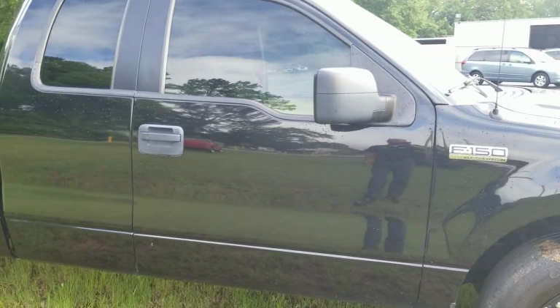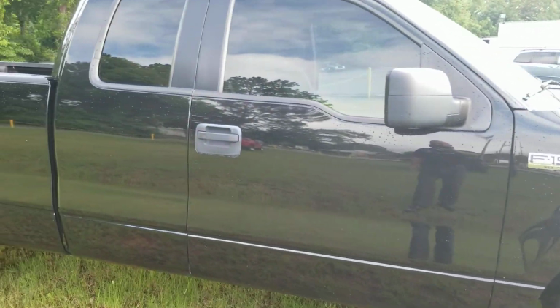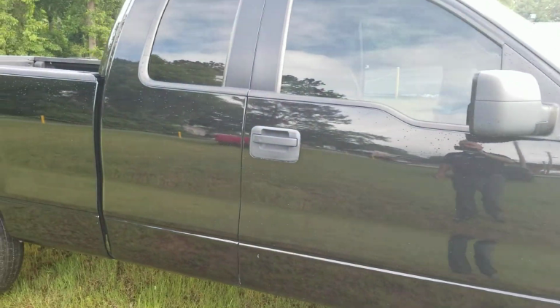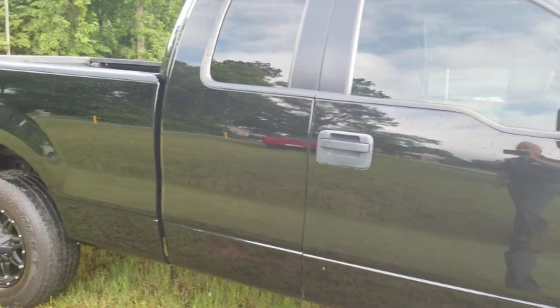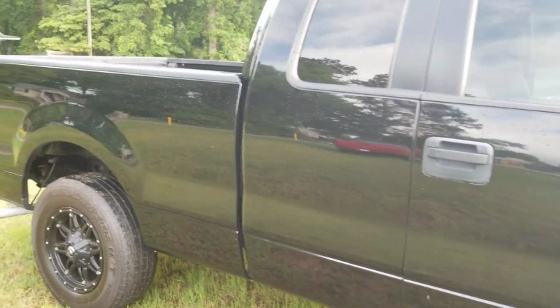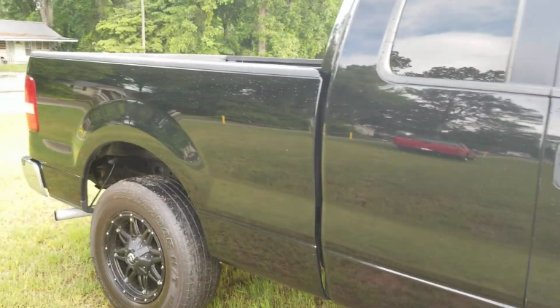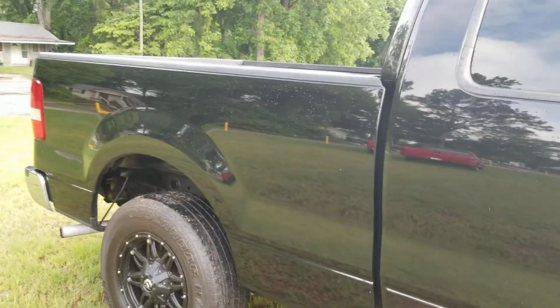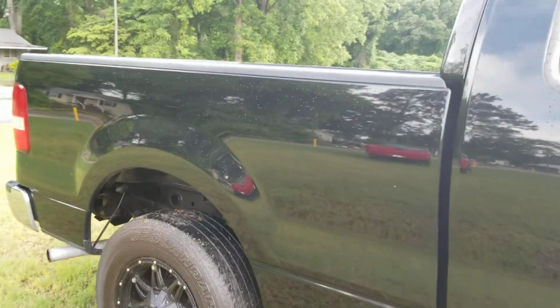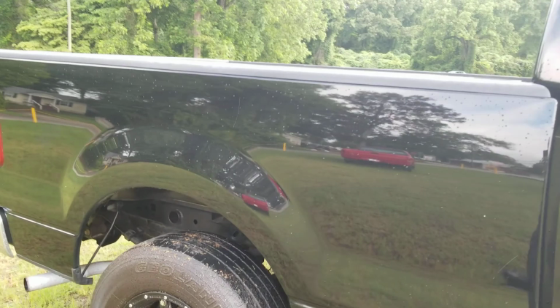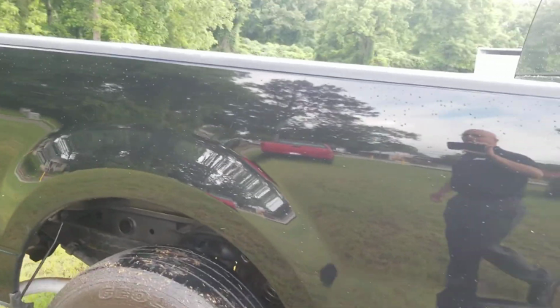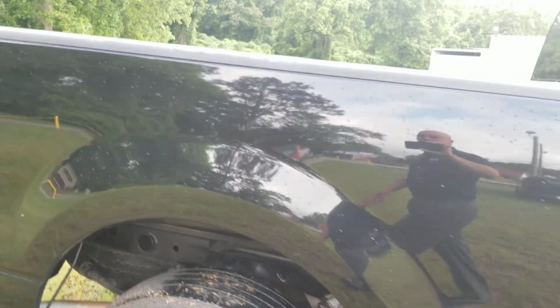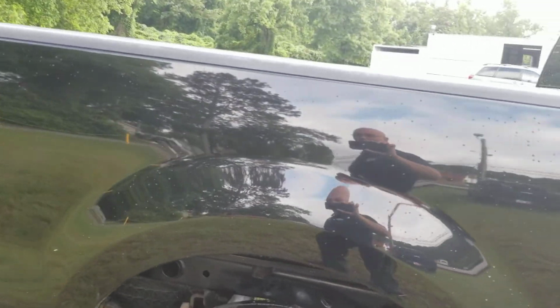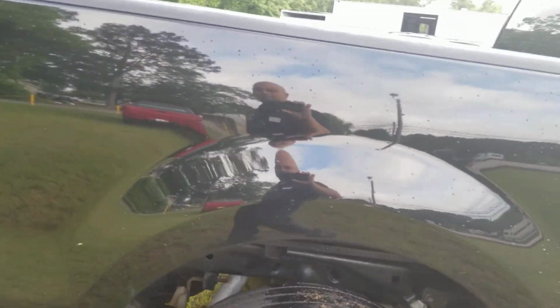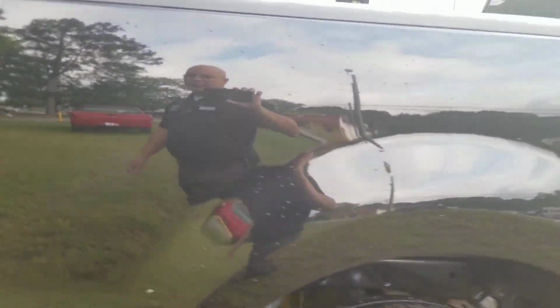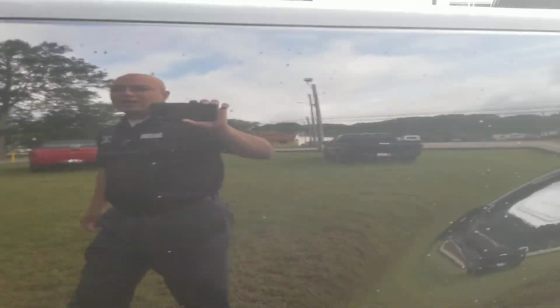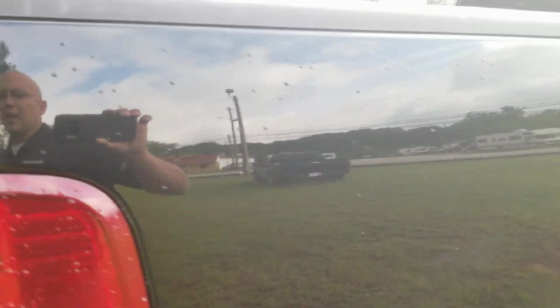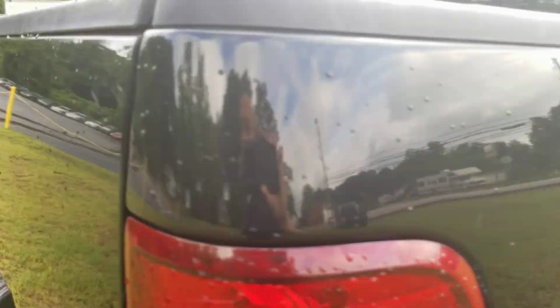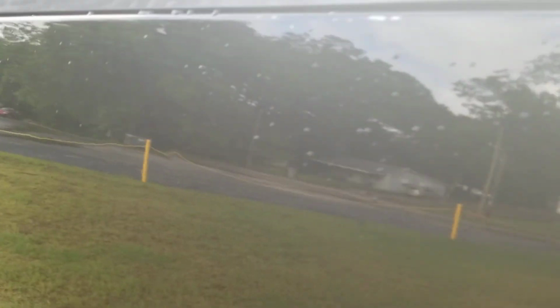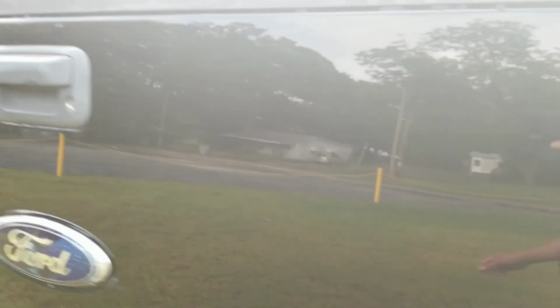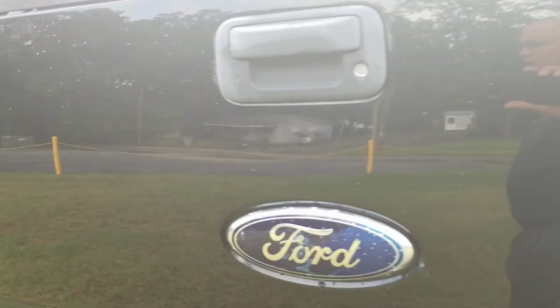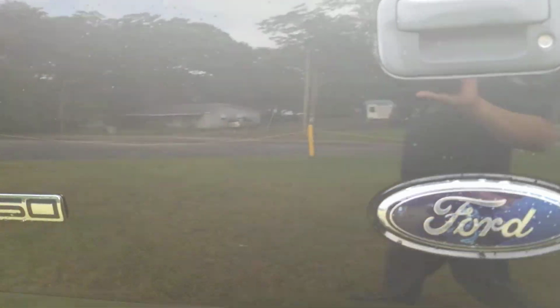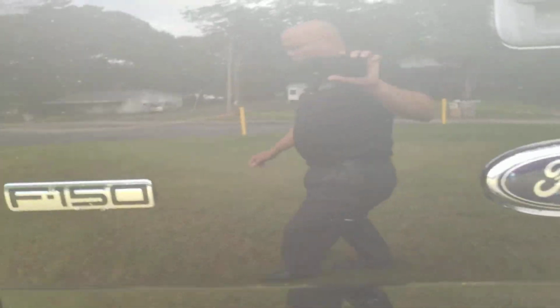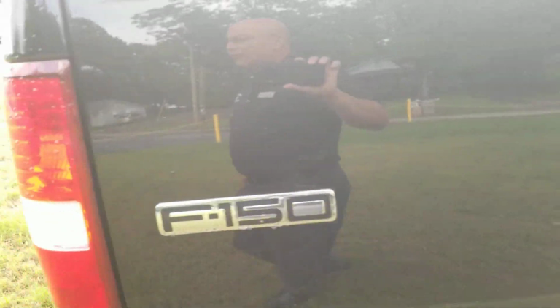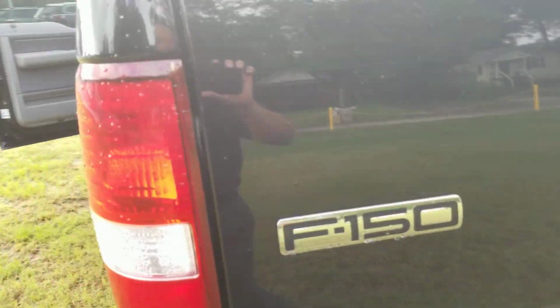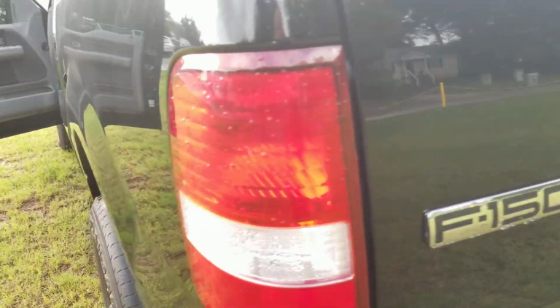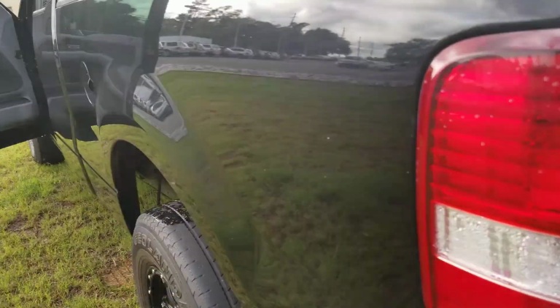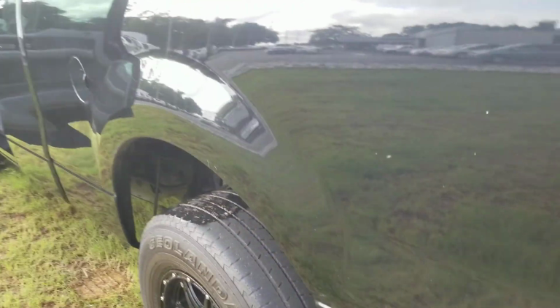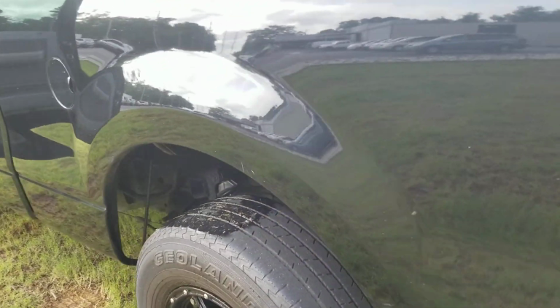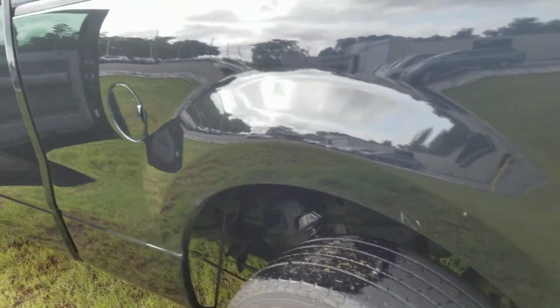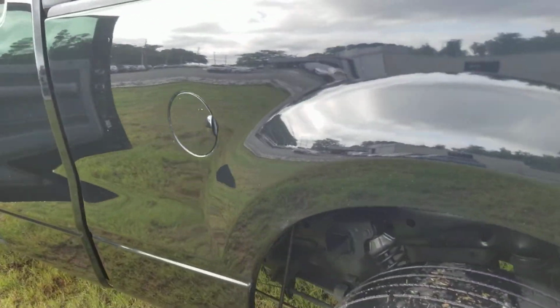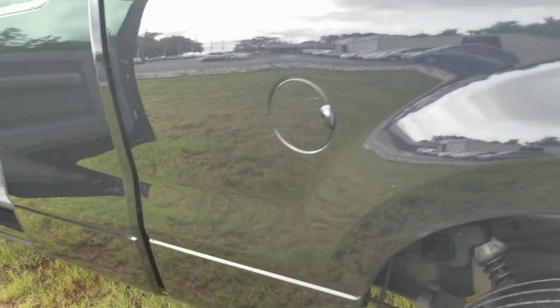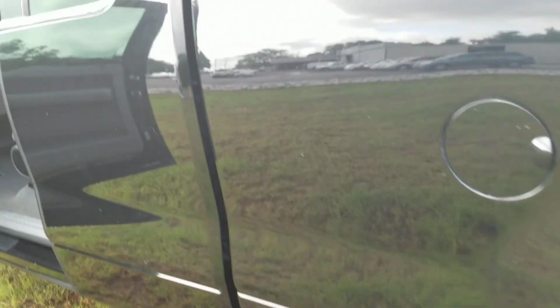My number is 706-402-4591. Again, Jason Gale showing you the 2006 Ford F-150 Extended Cab XLT with a 5.4 Triton V8.